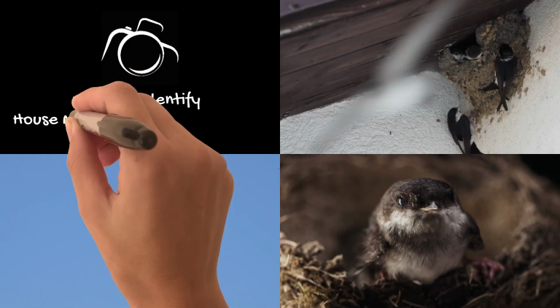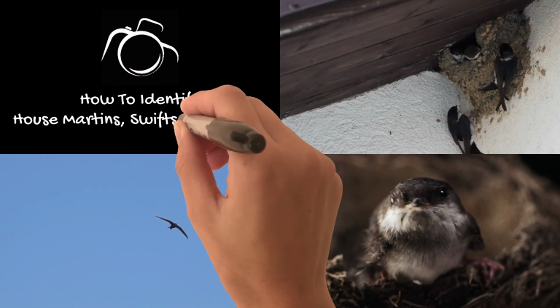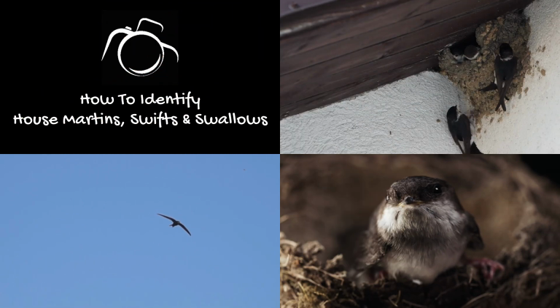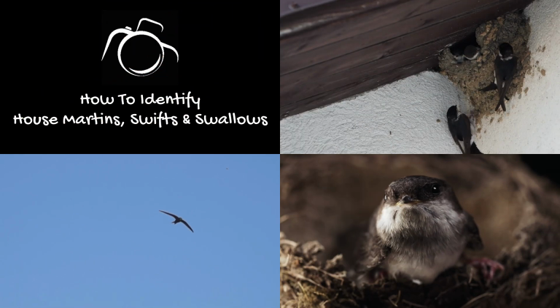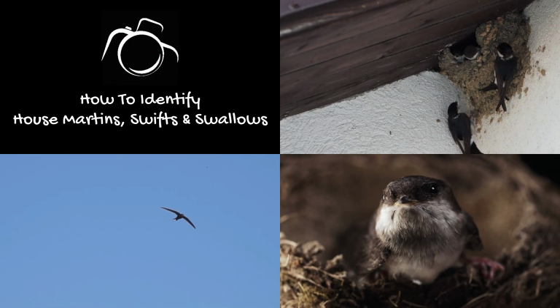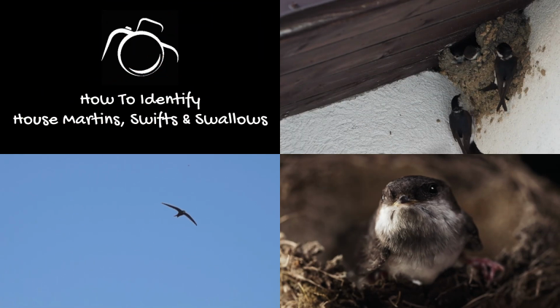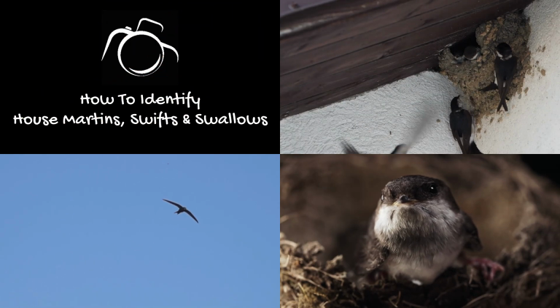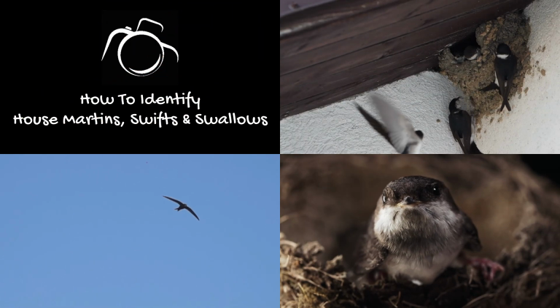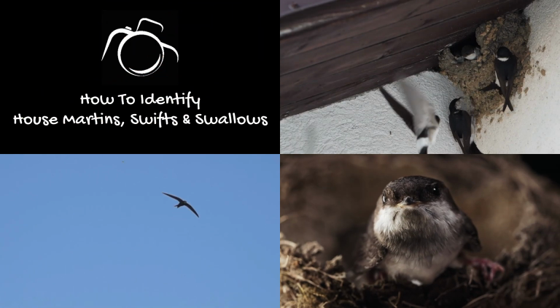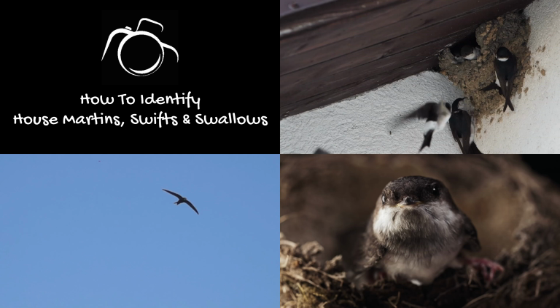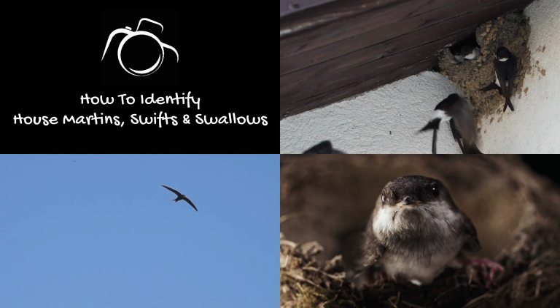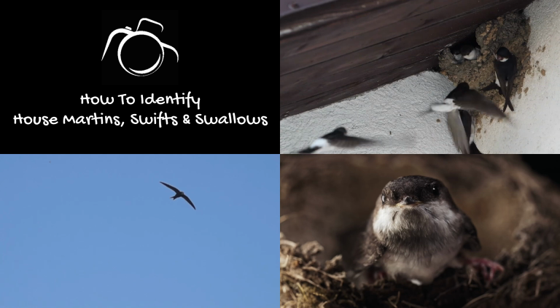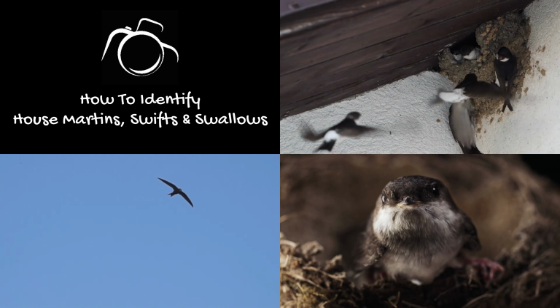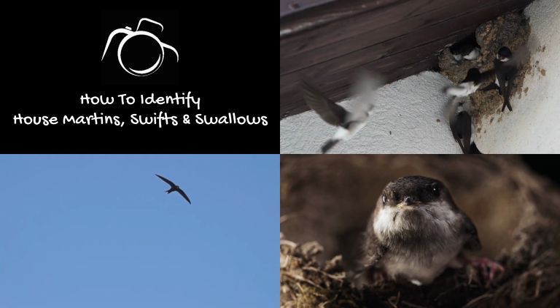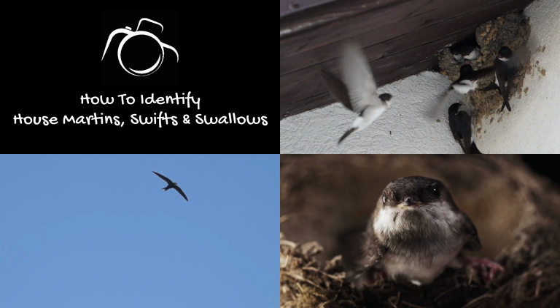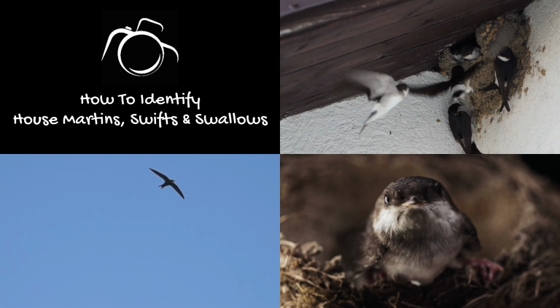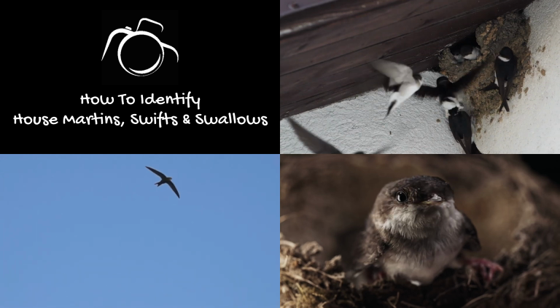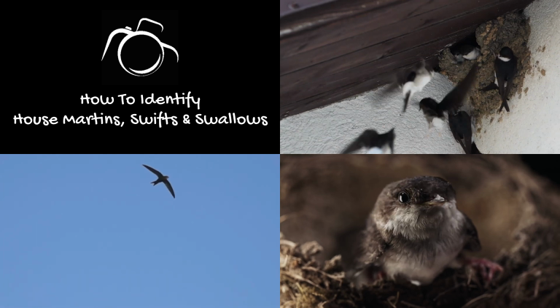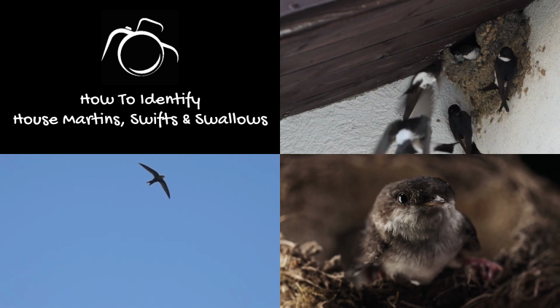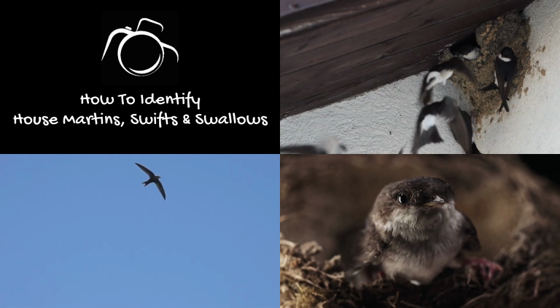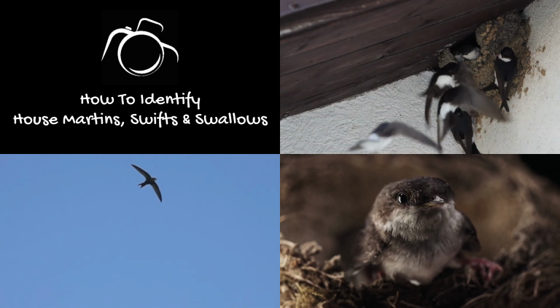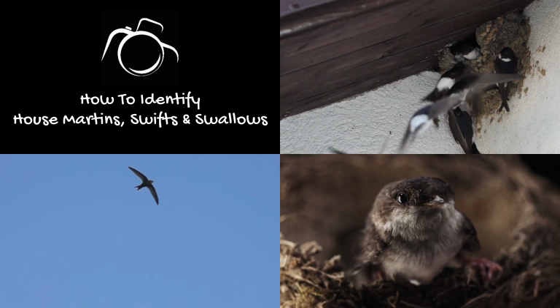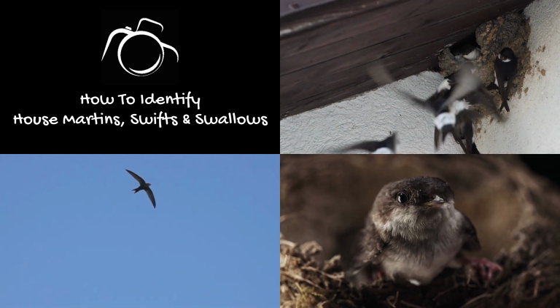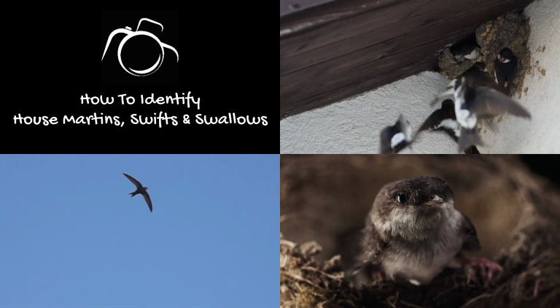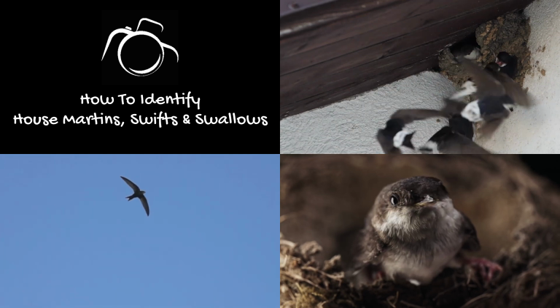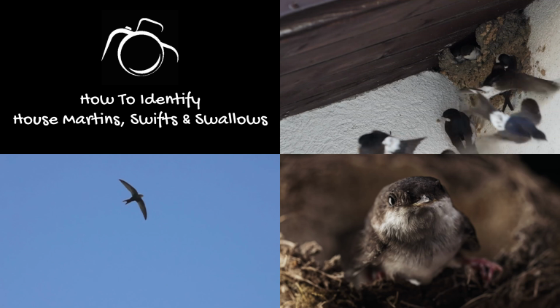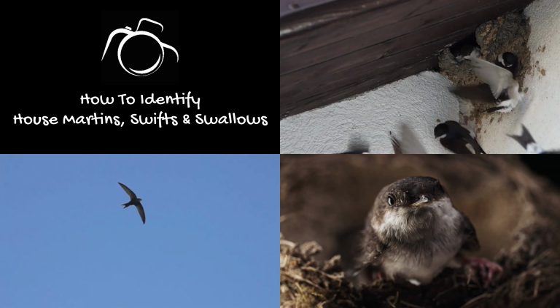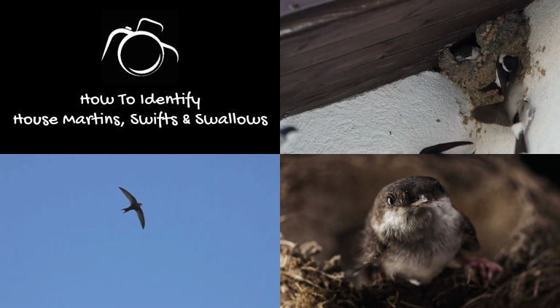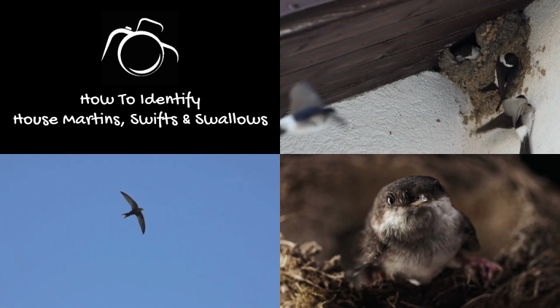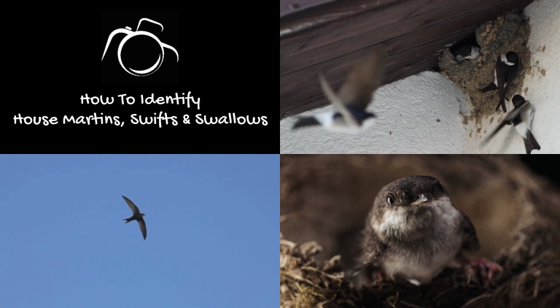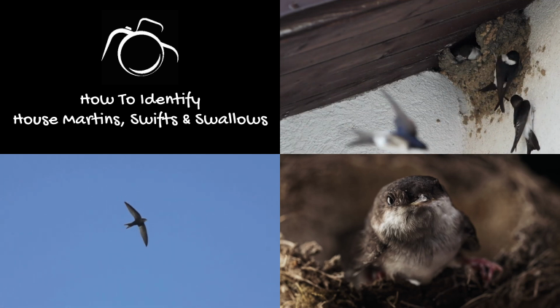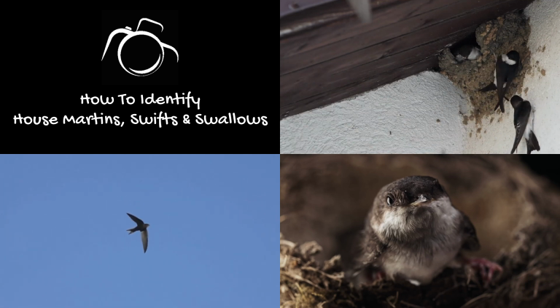Hi, I'm David. Welcome to Wildlife in Focus. The arrival of housemartins, barn swallows and swifts is an indication that springtime has started.